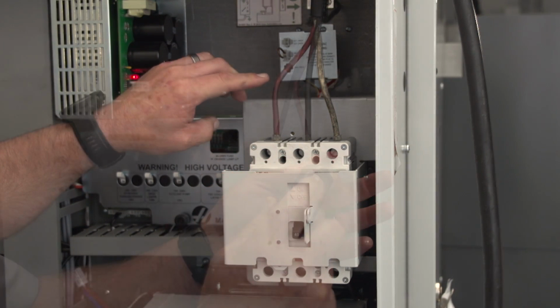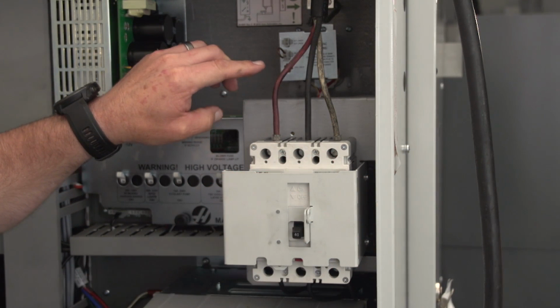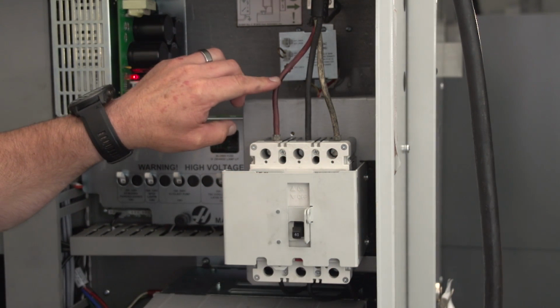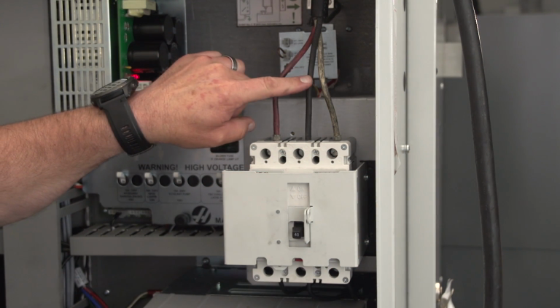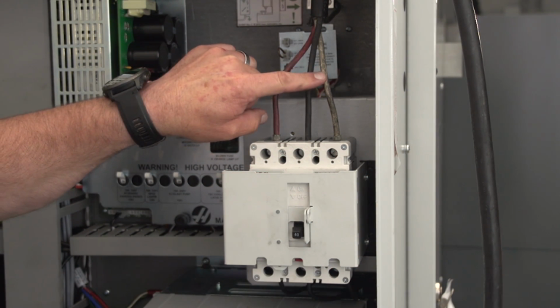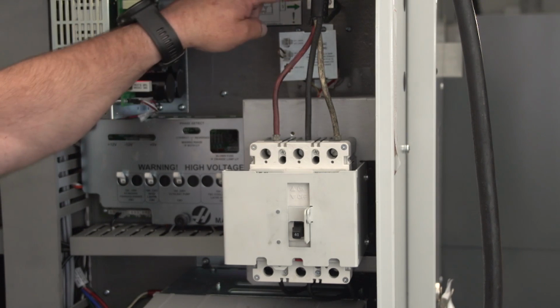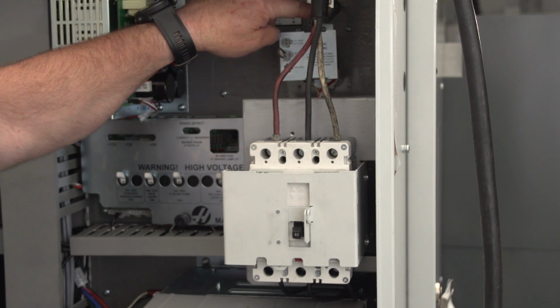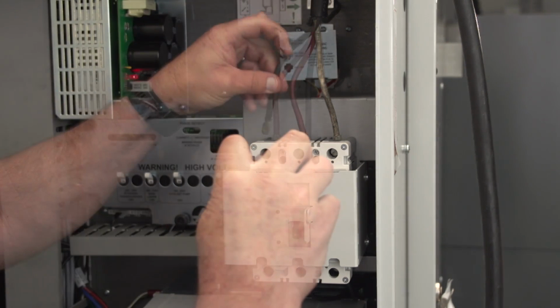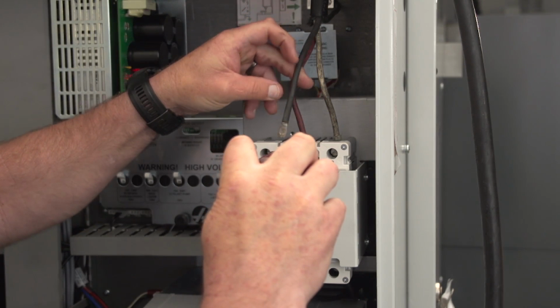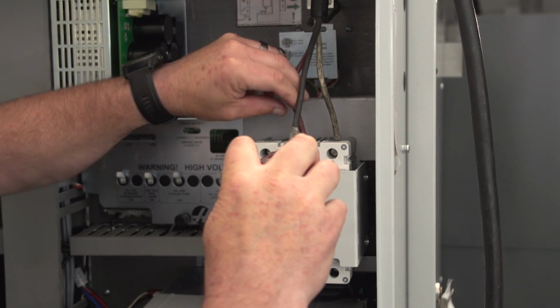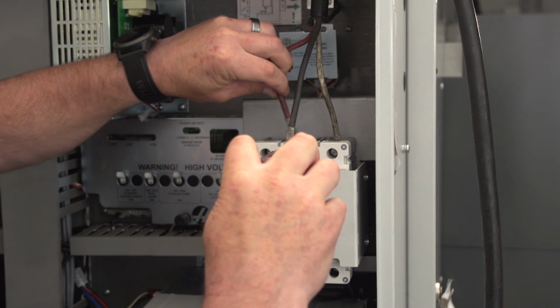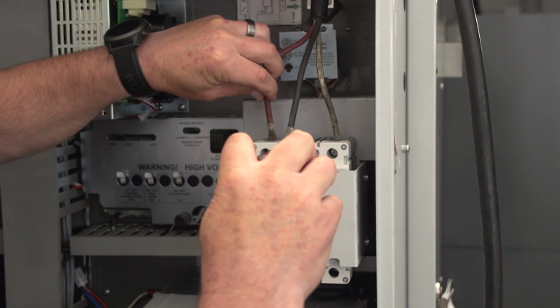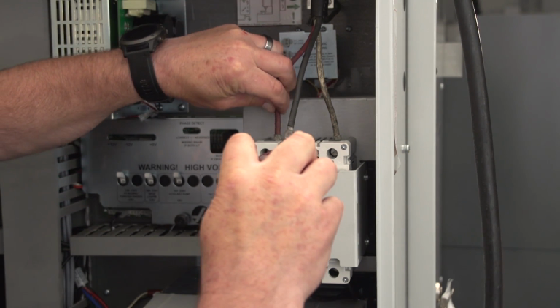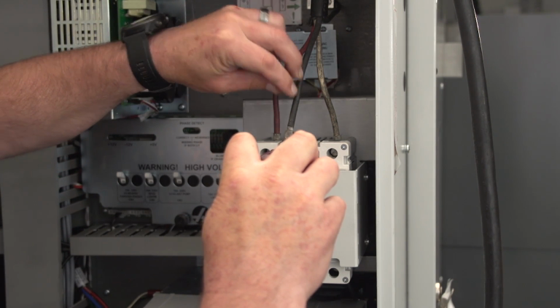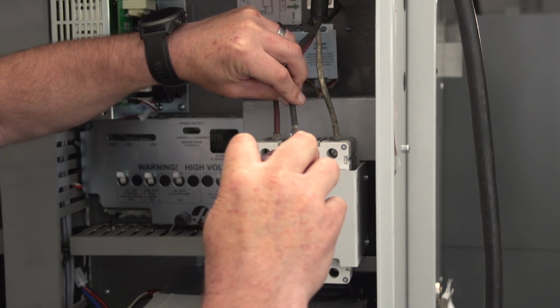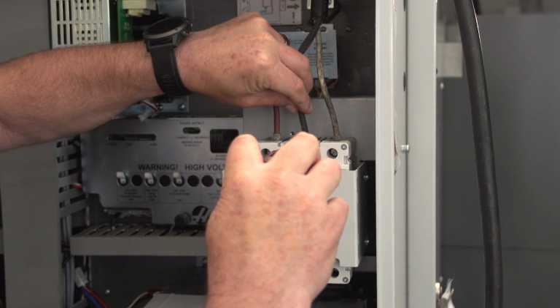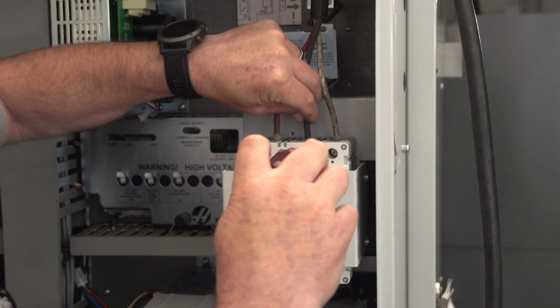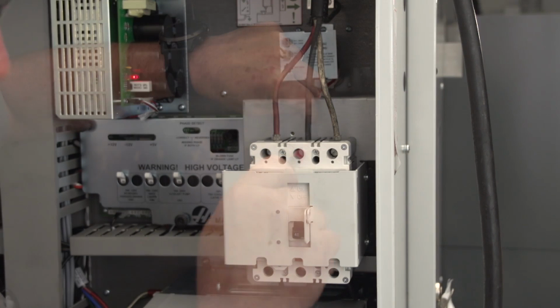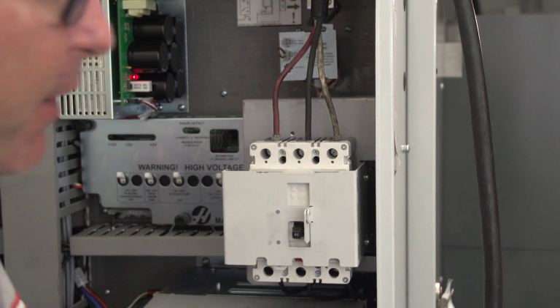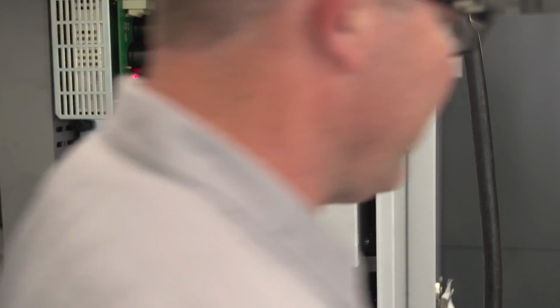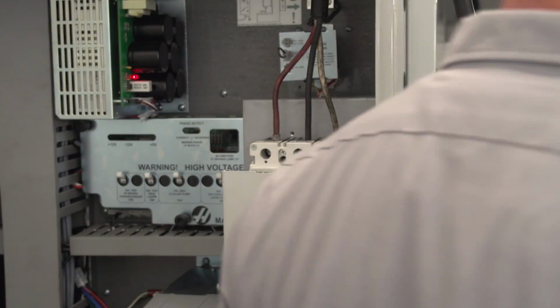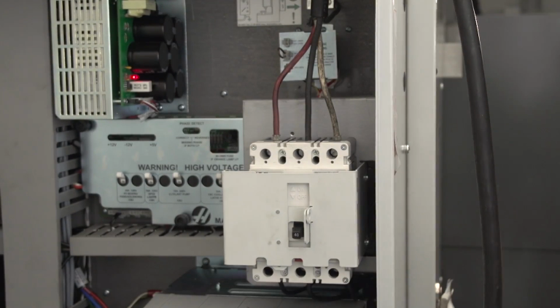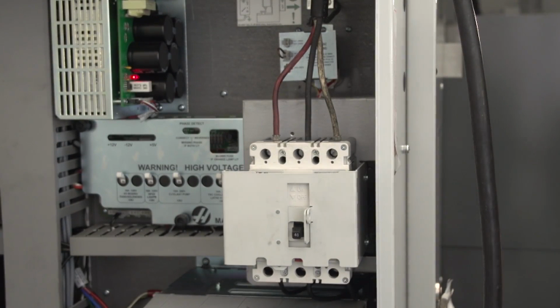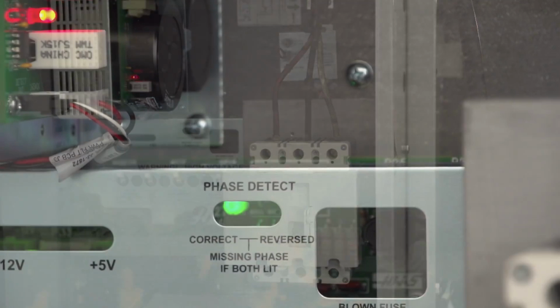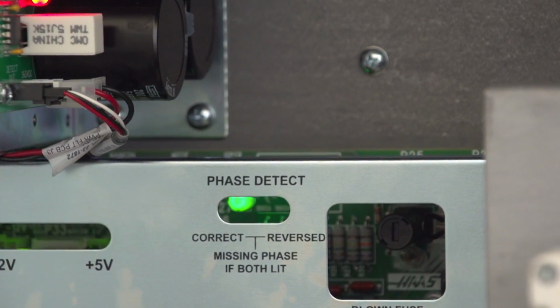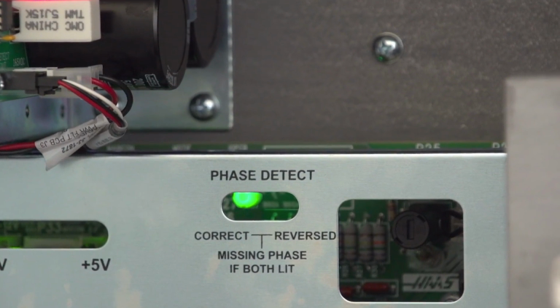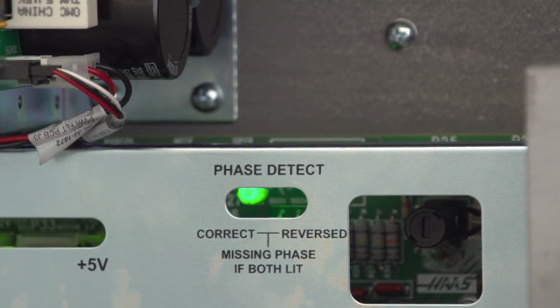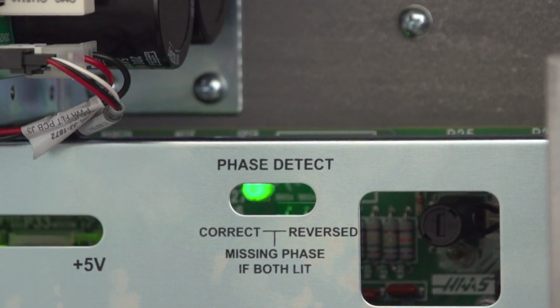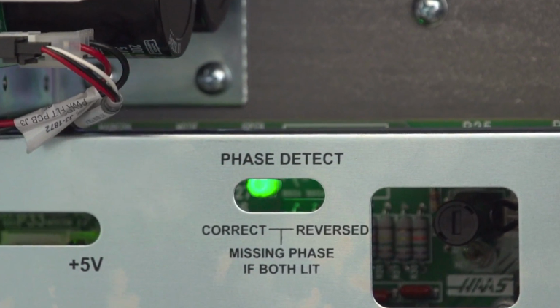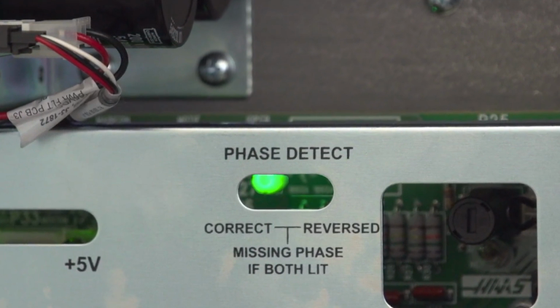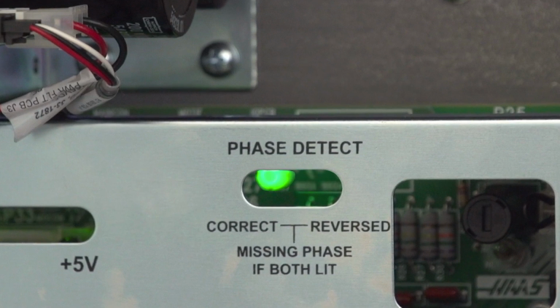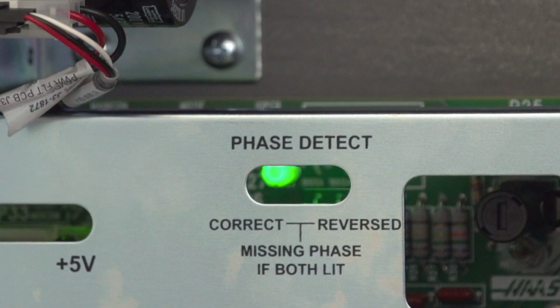The machine has three positive leads and one ground. To correct the phasing, we simply need to swap two of the positive leads. Now we're going to fire it back up. We corrected the phasing of the machine and the coolant pump now functions correctly.